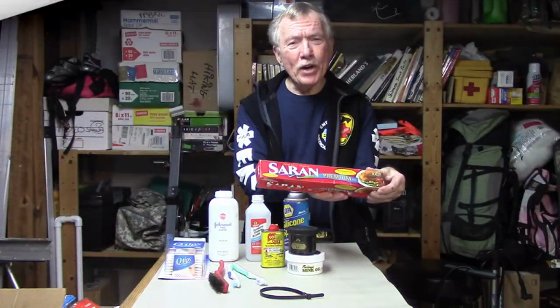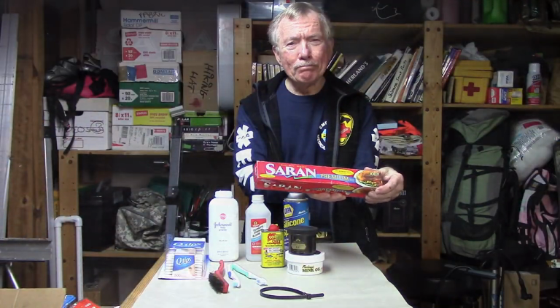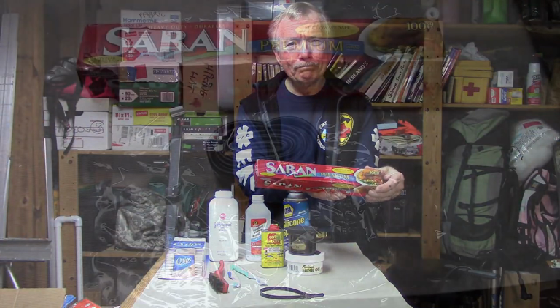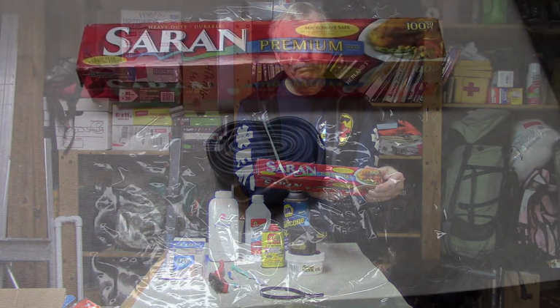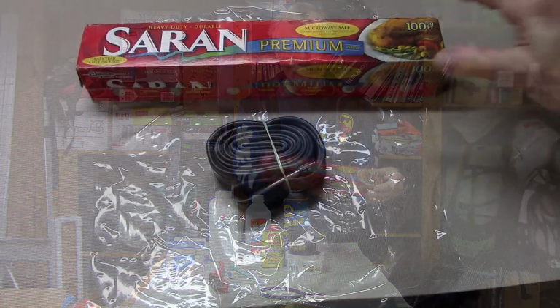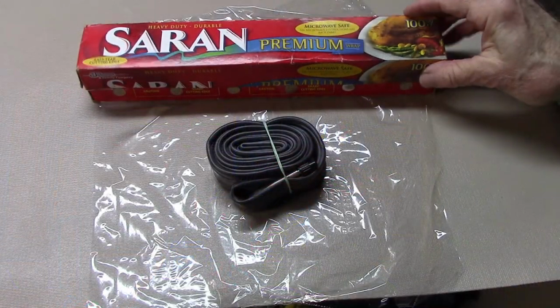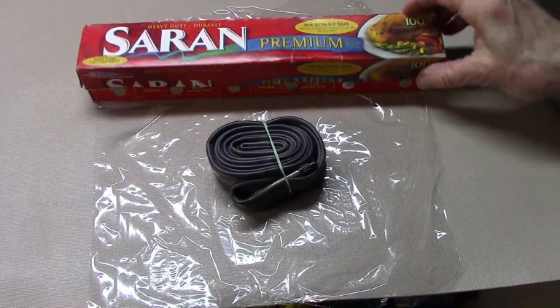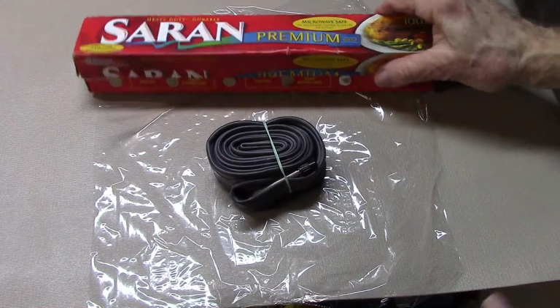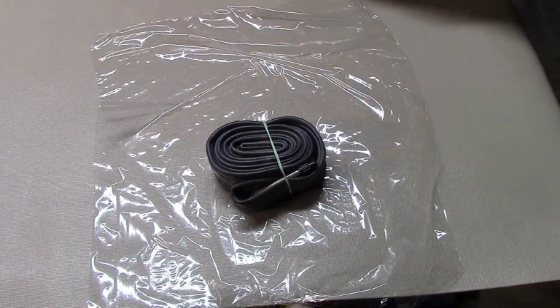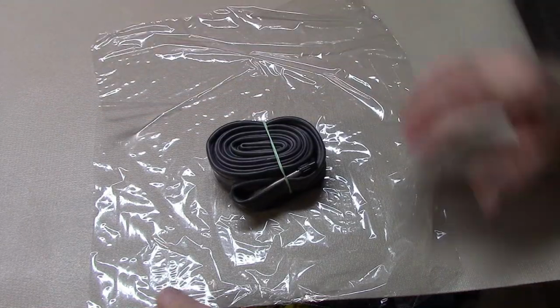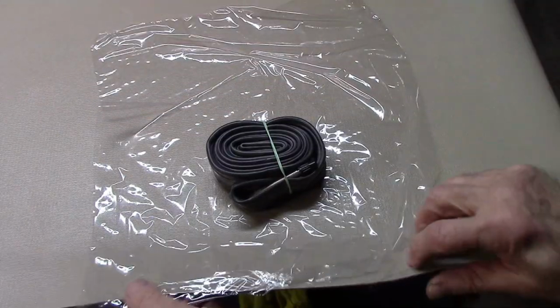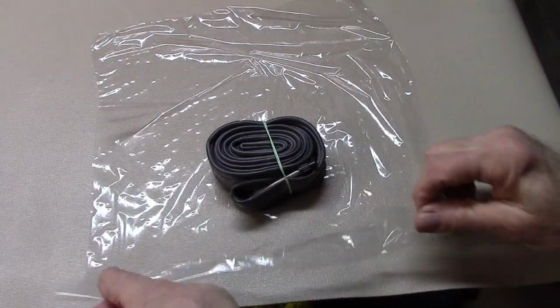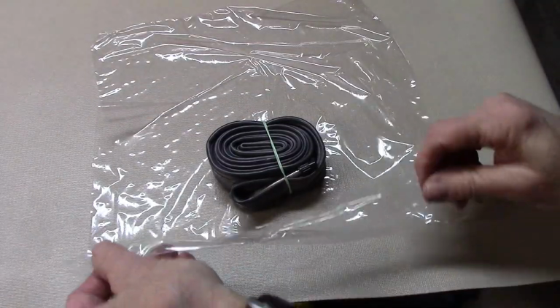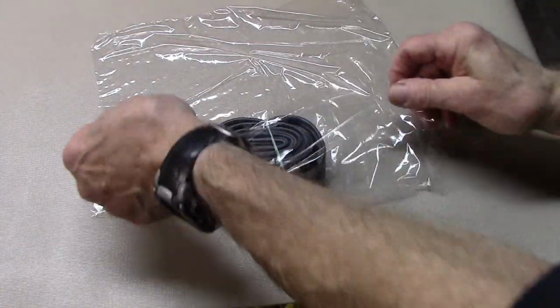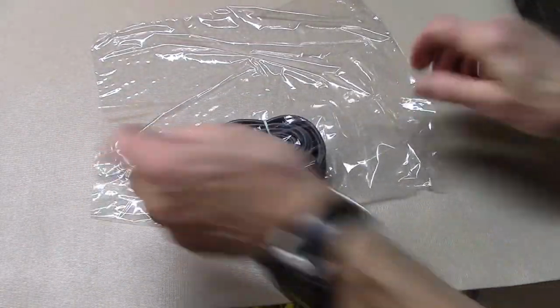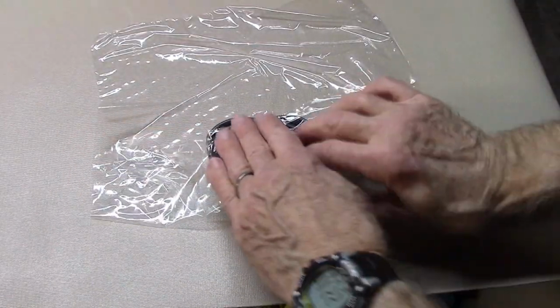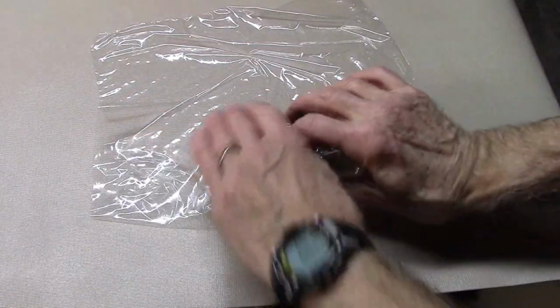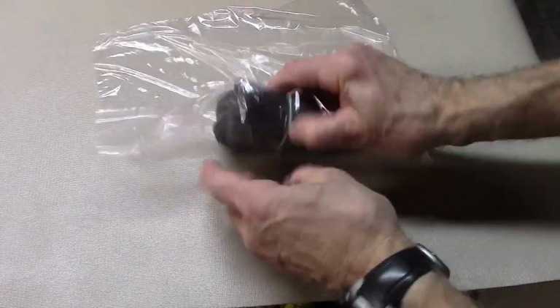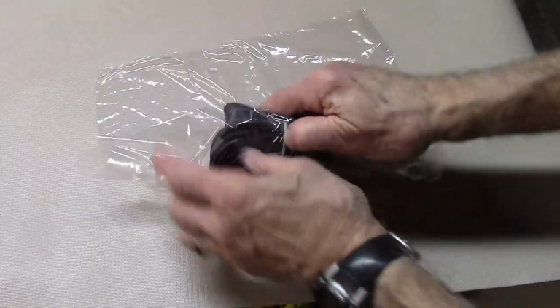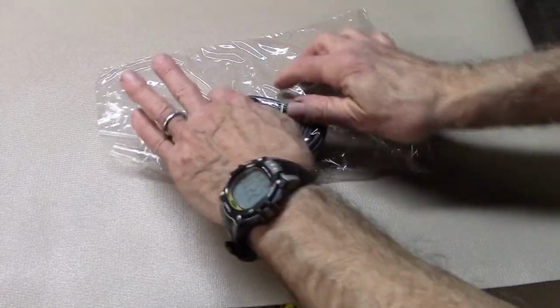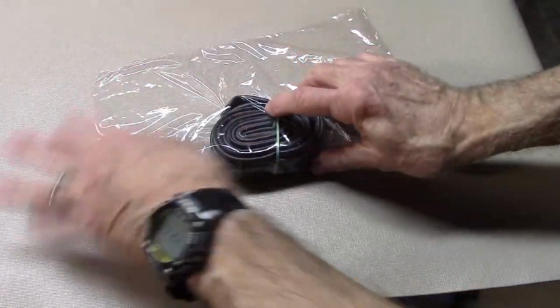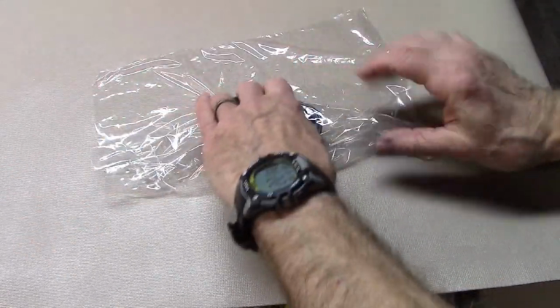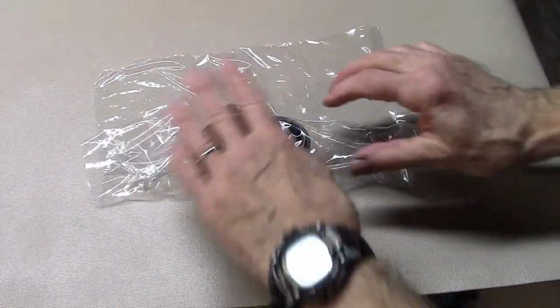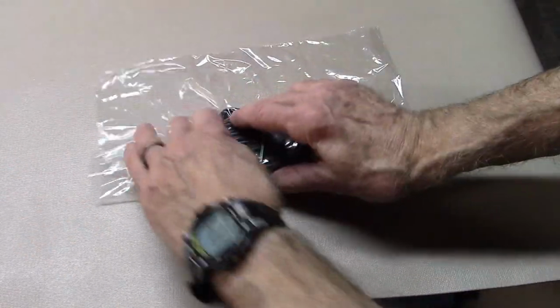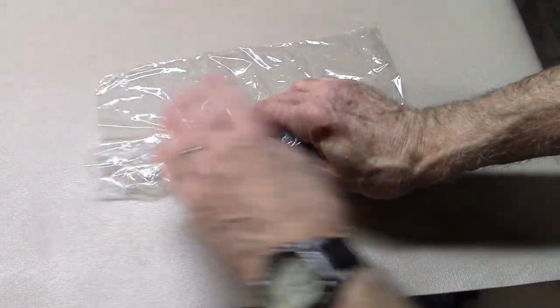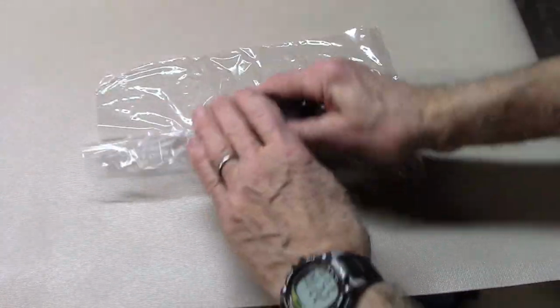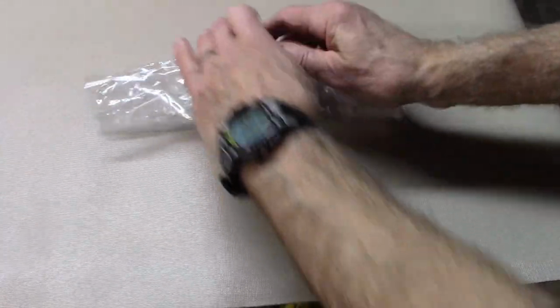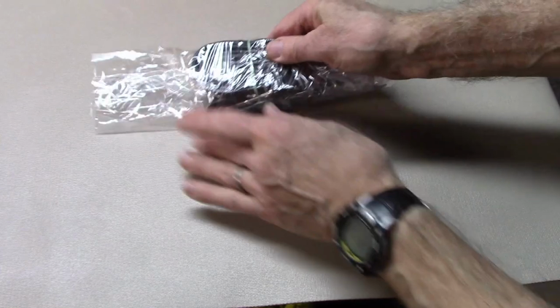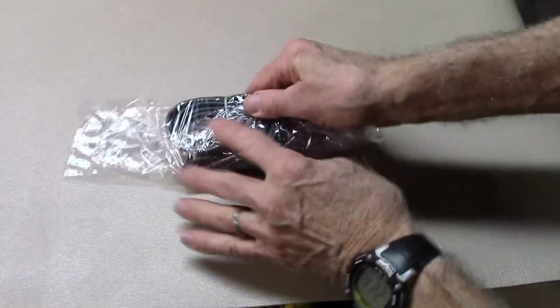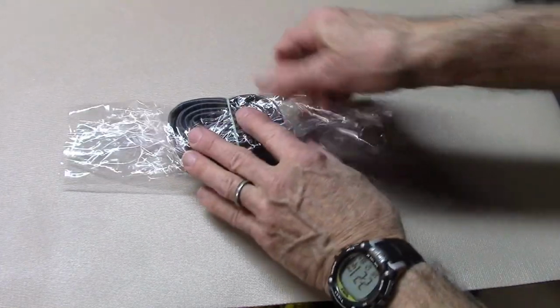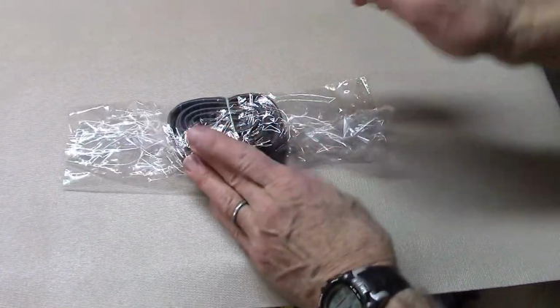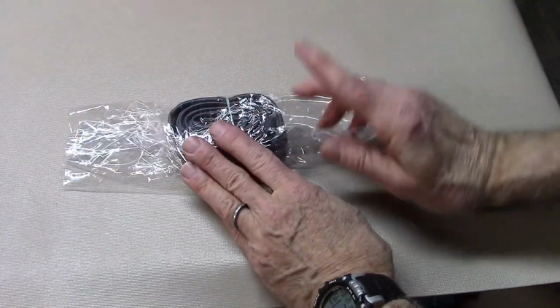Saran wrap: use saran wrap to wrap your spare tubes to make them a little bit more compact and just as waterproof. See the upper right-hand corner for more details on how to wrap your spare.